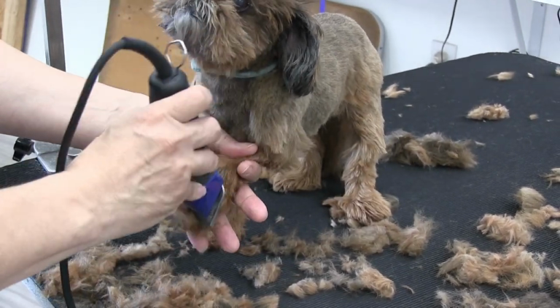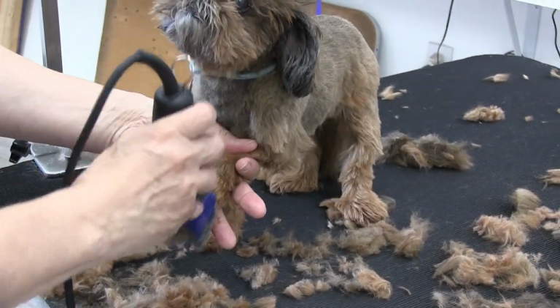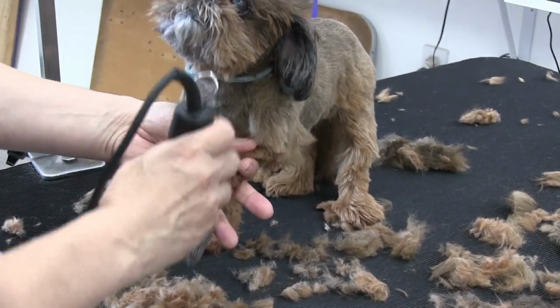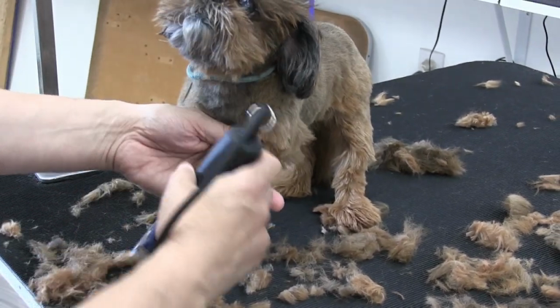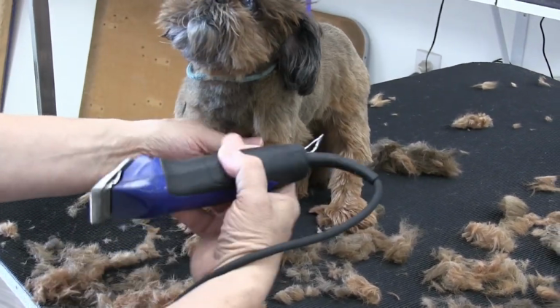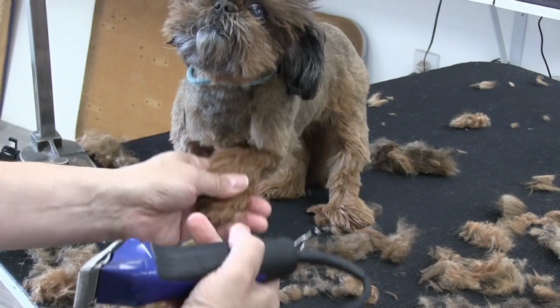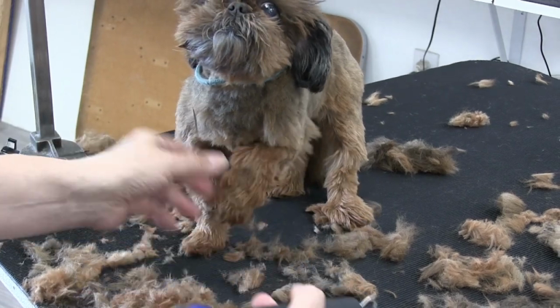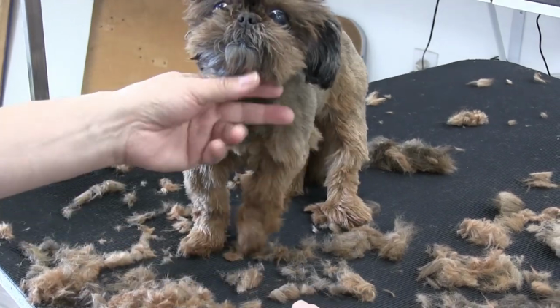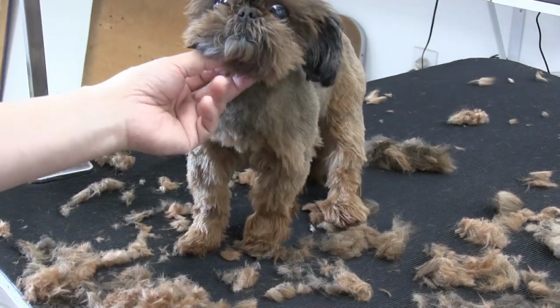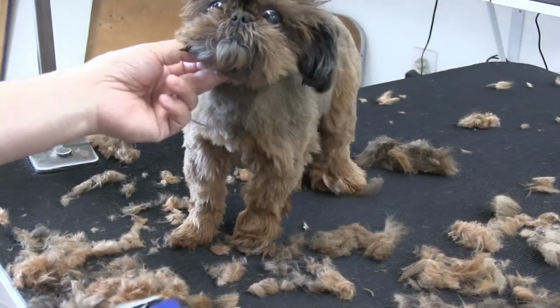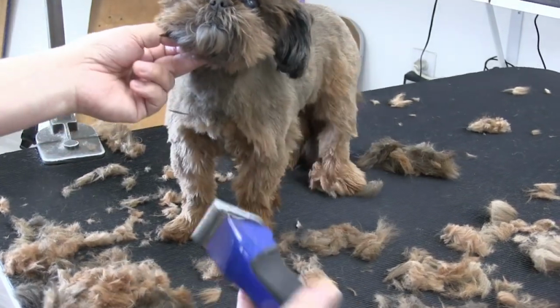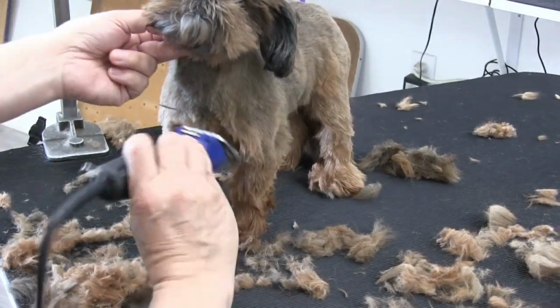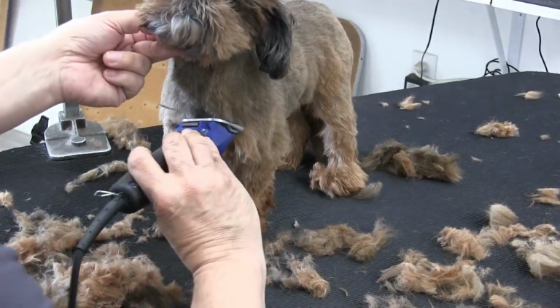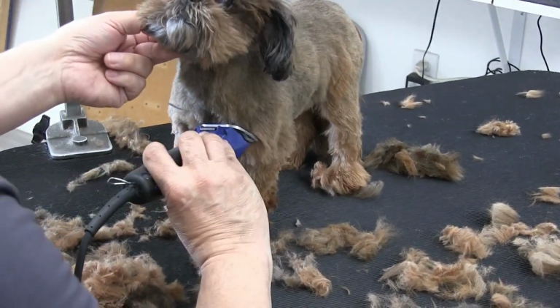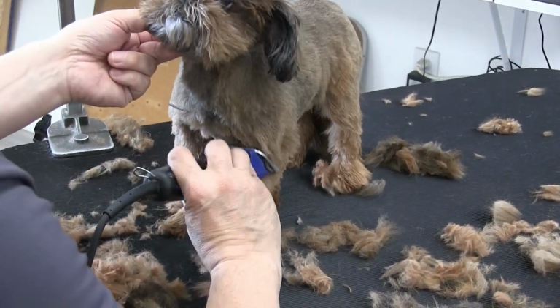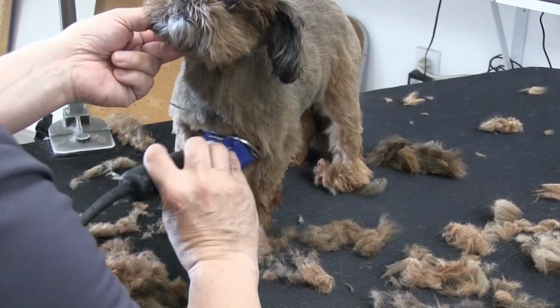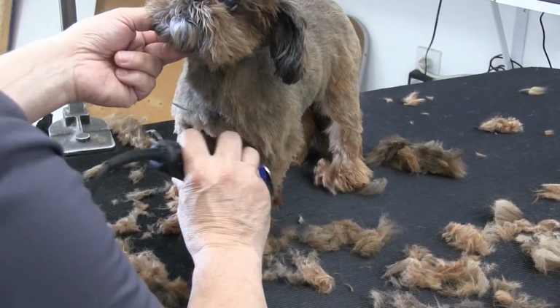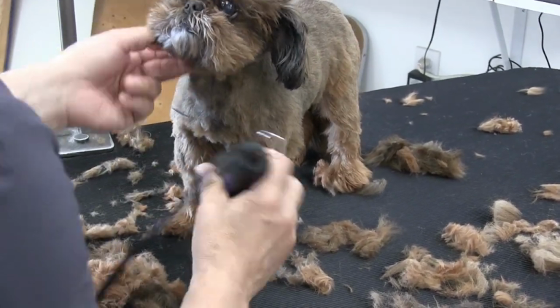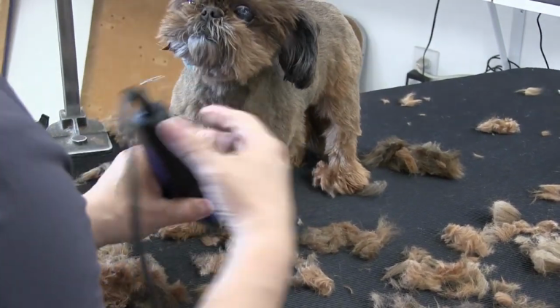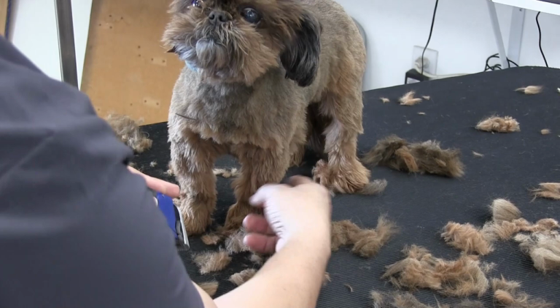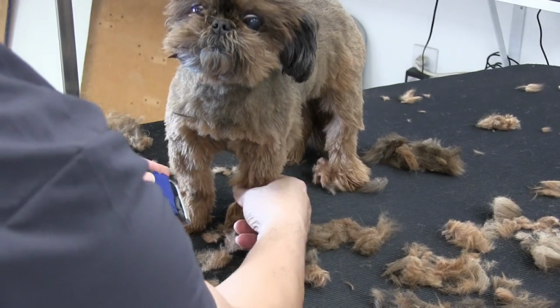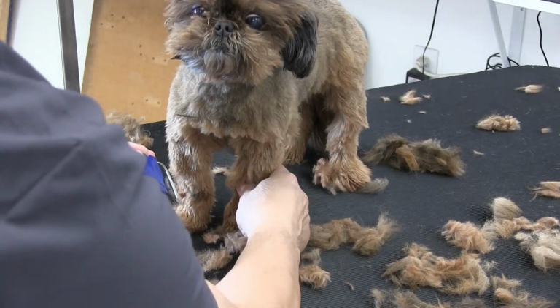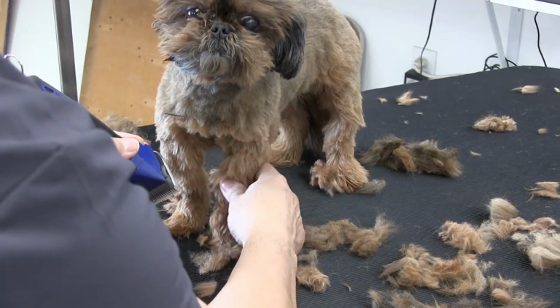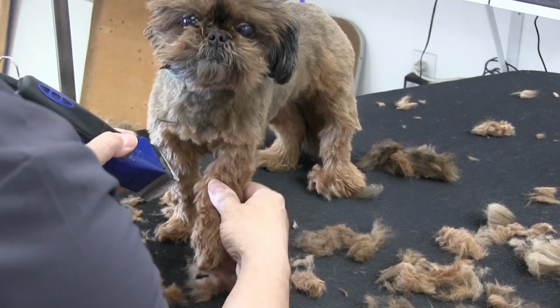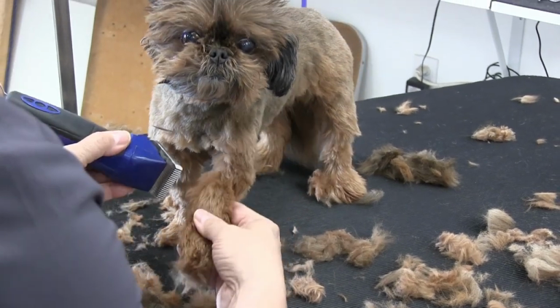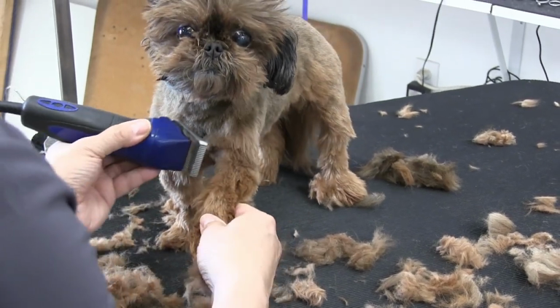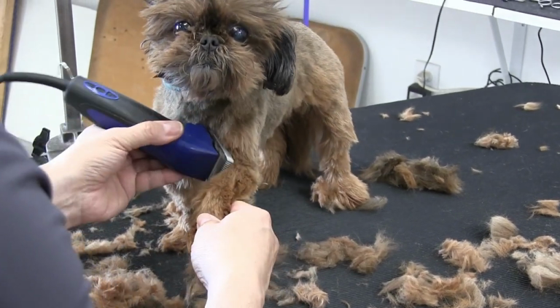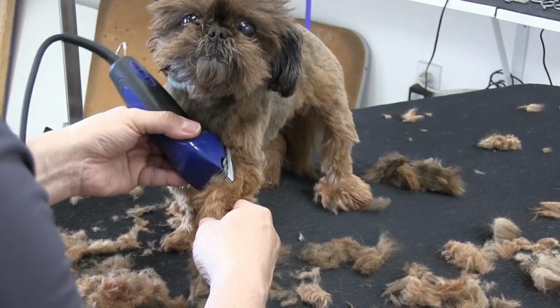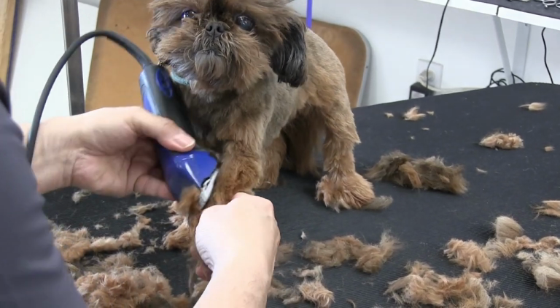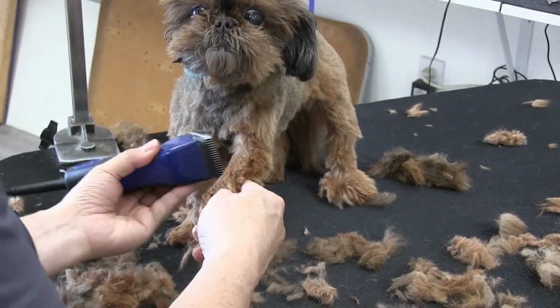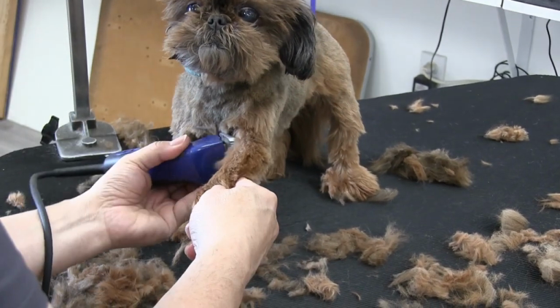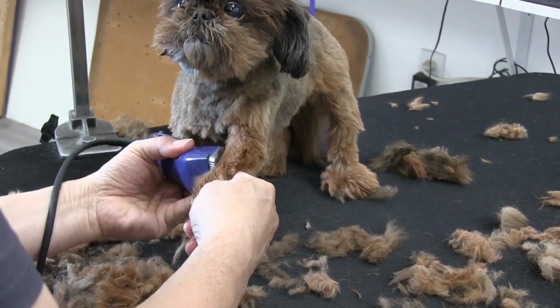As we always mention, a lot of the work is all in the left hand — it's not so much the clippers. I'm just going to switch hands real quick and get a little bit of this inside here.